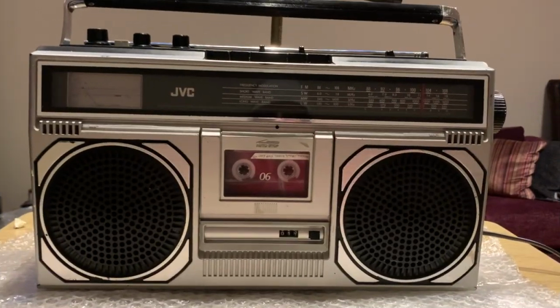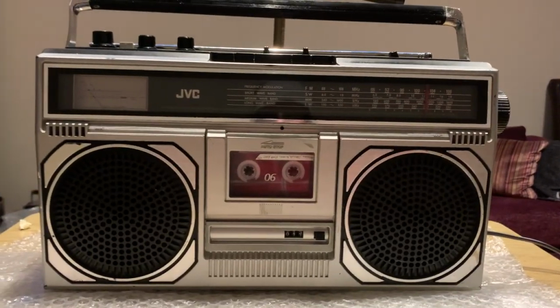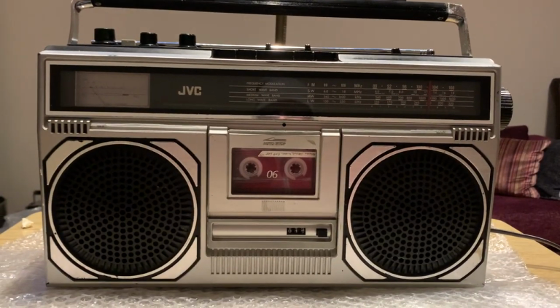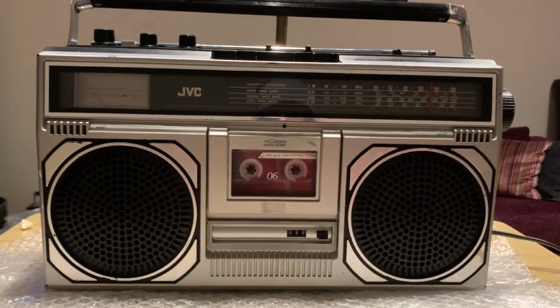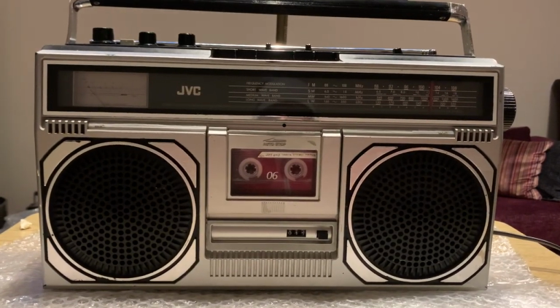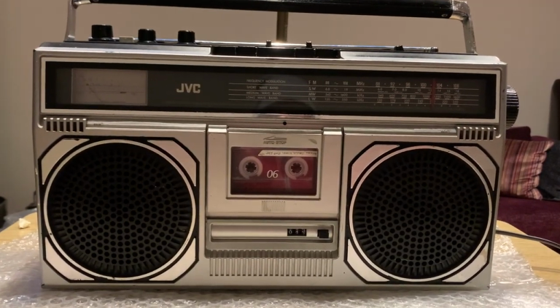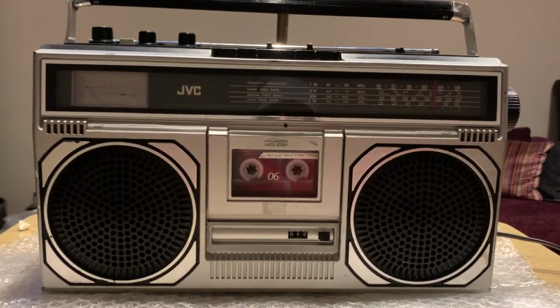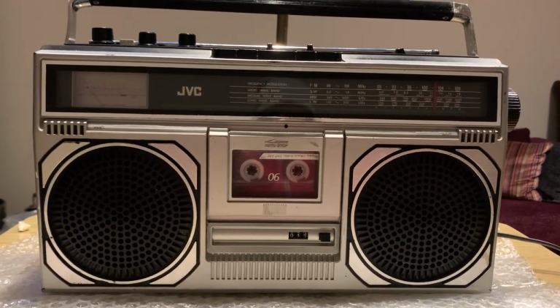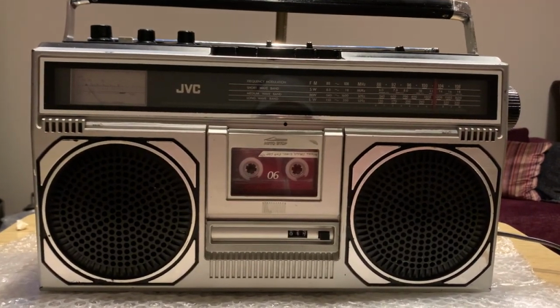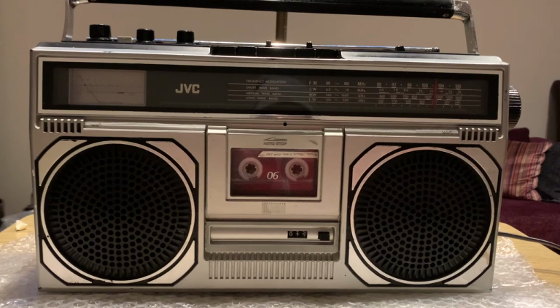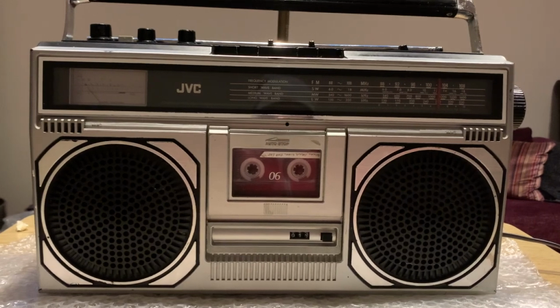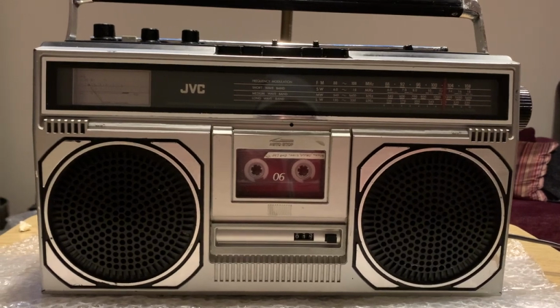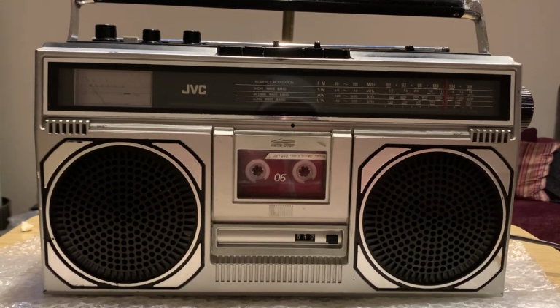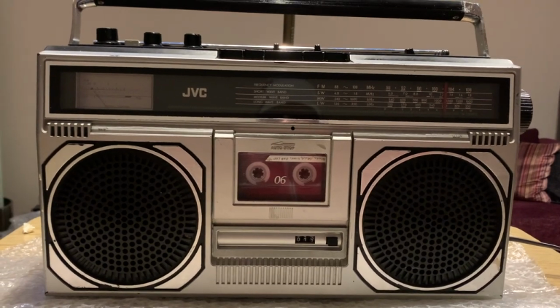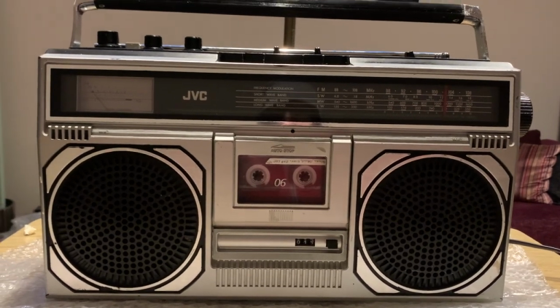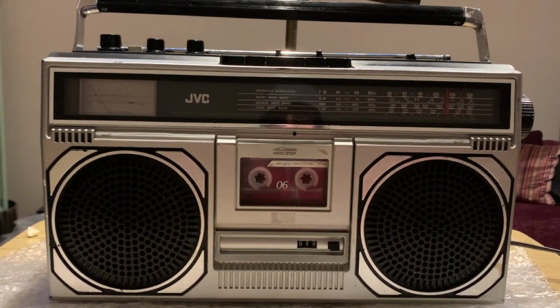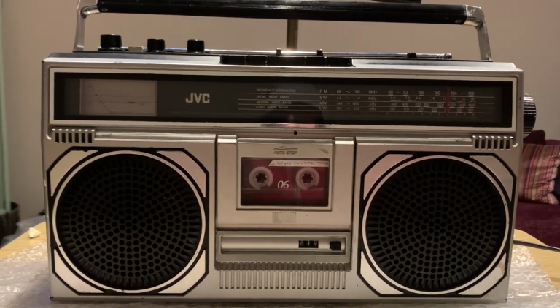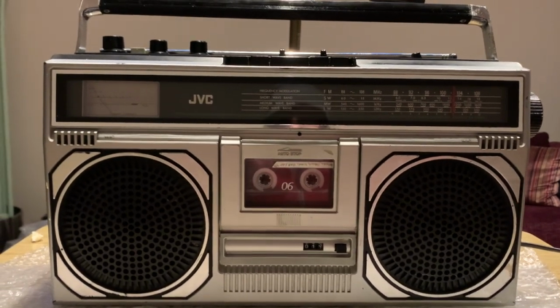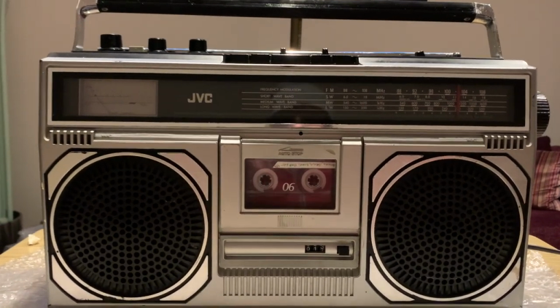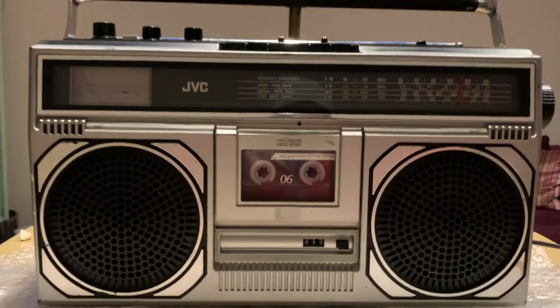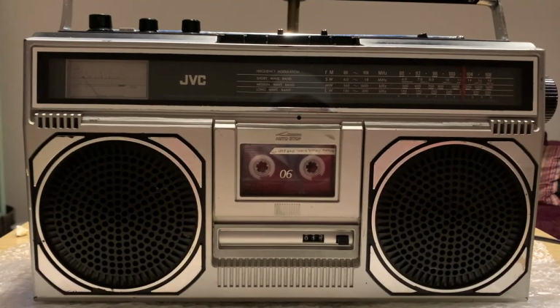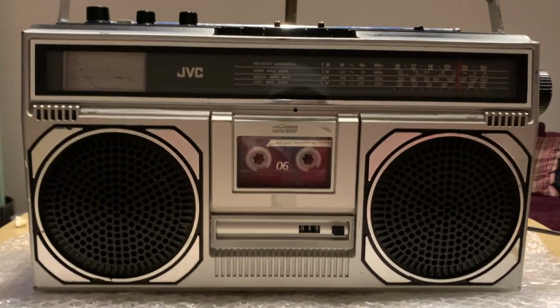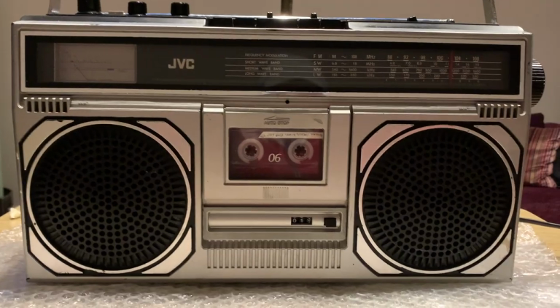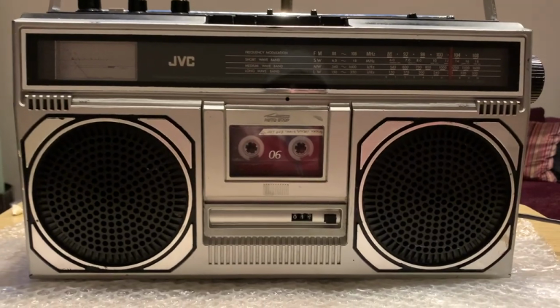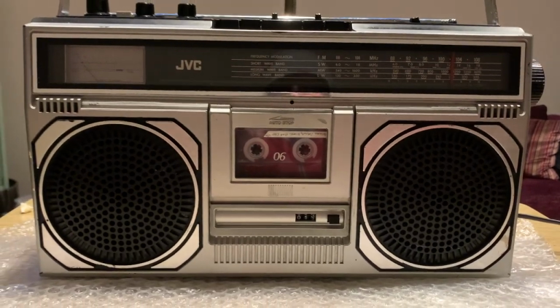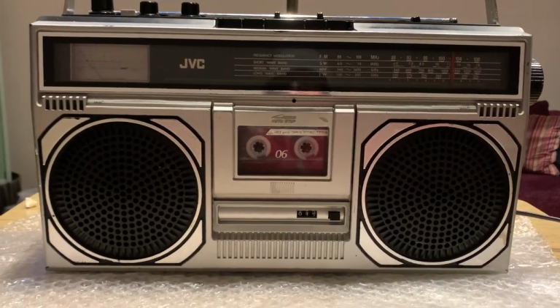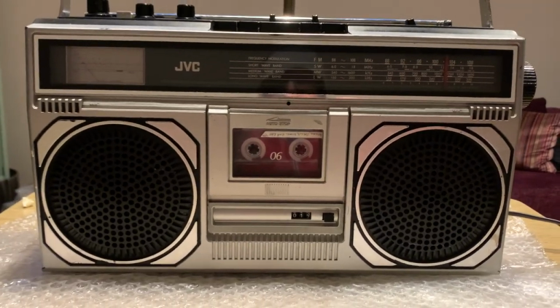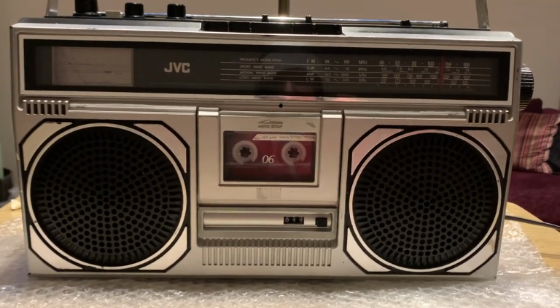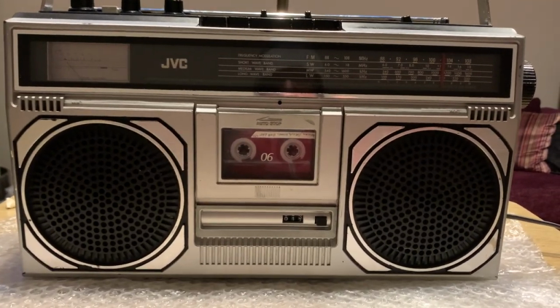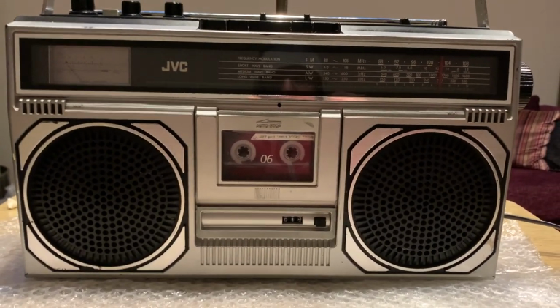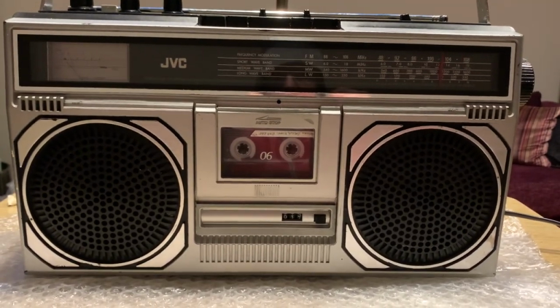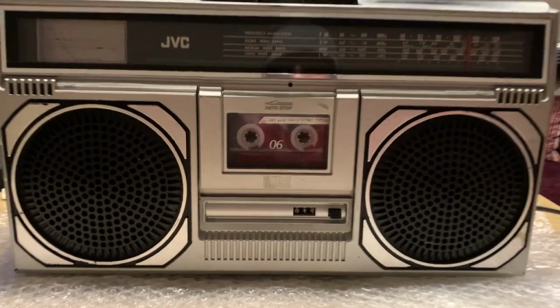Well hello folks, welcome to the channel and thanks for joining me. So today we're looking at a JVC RC545L and on the face of it, it doesn't look to be in too bad a condition.